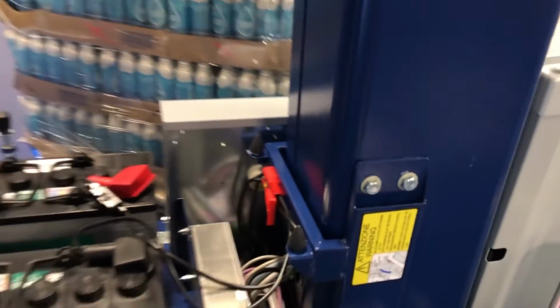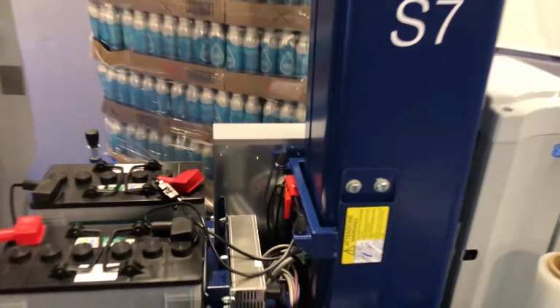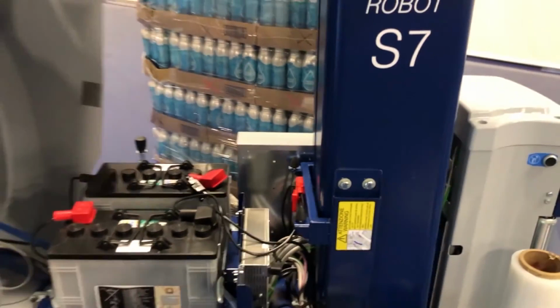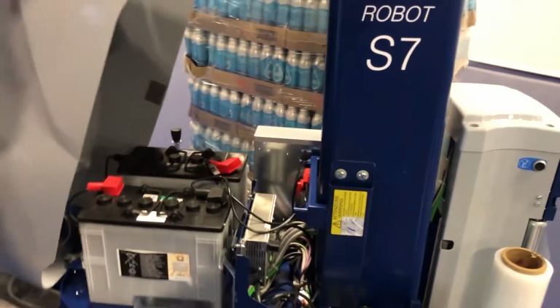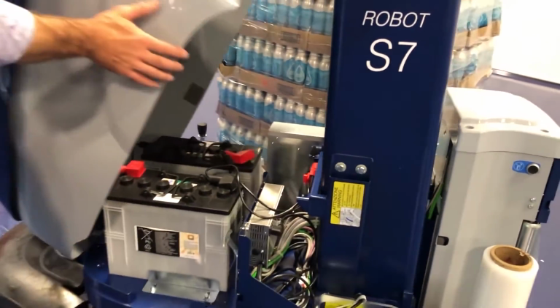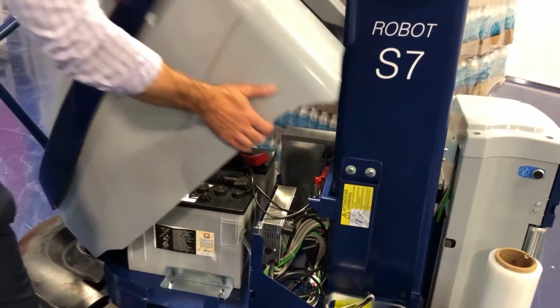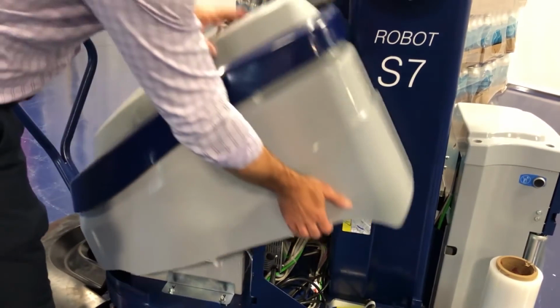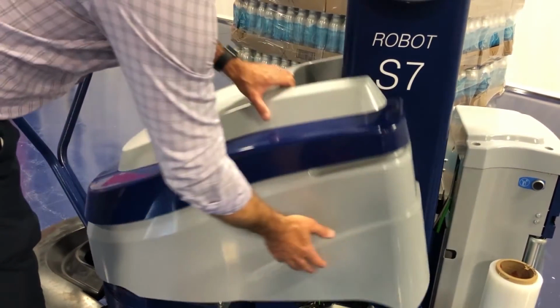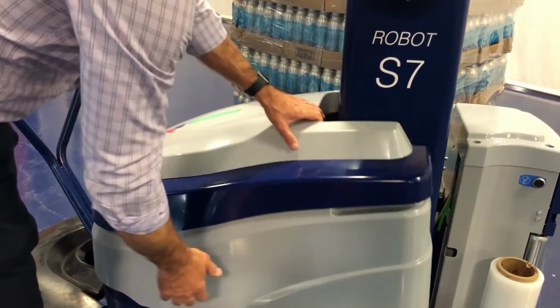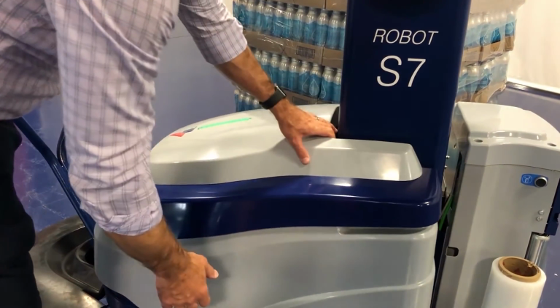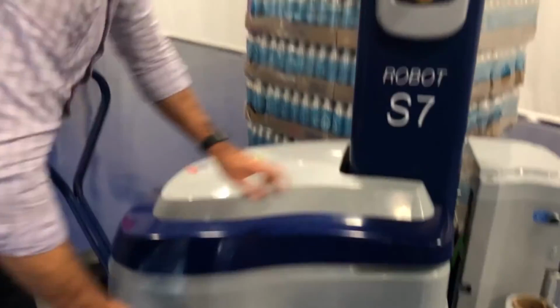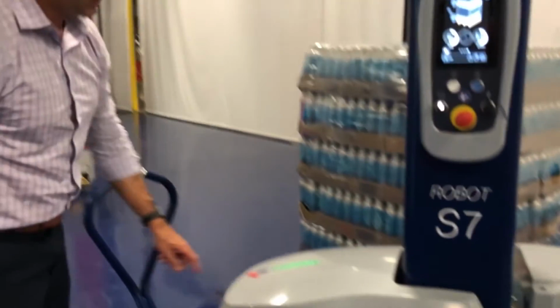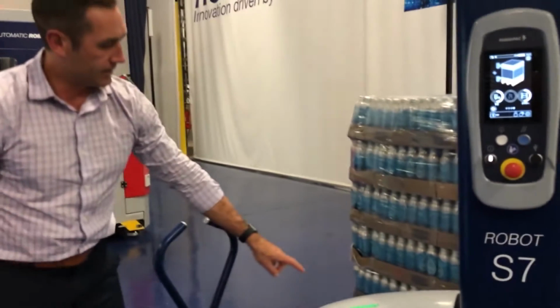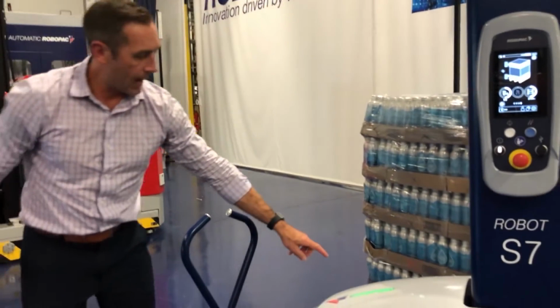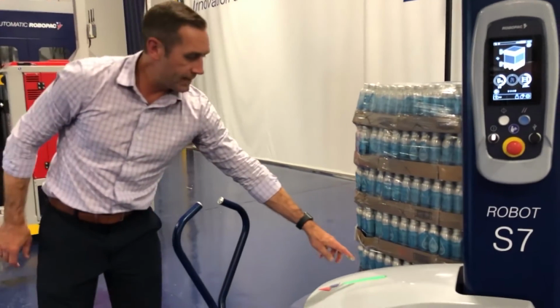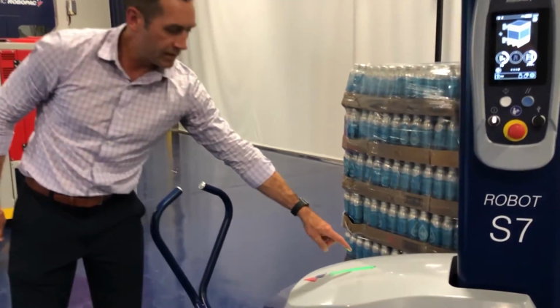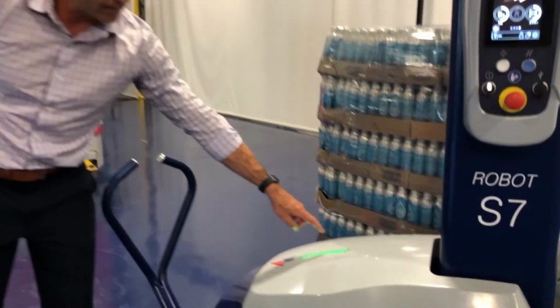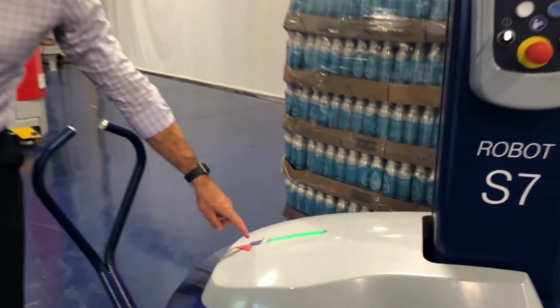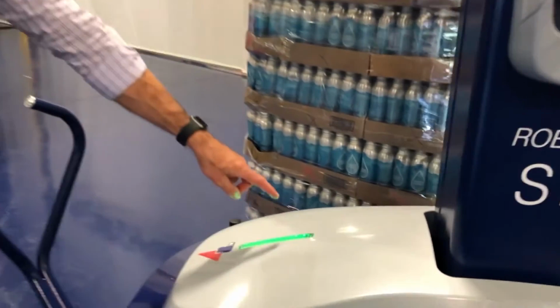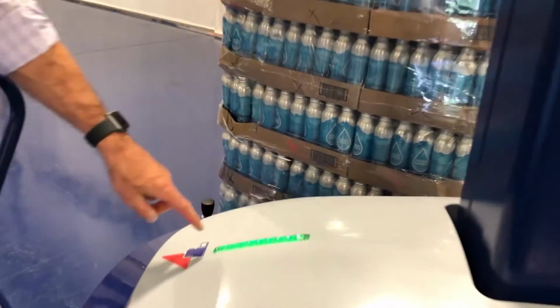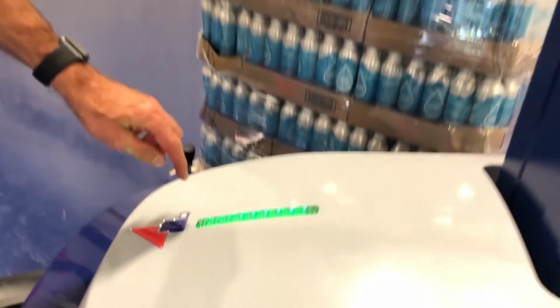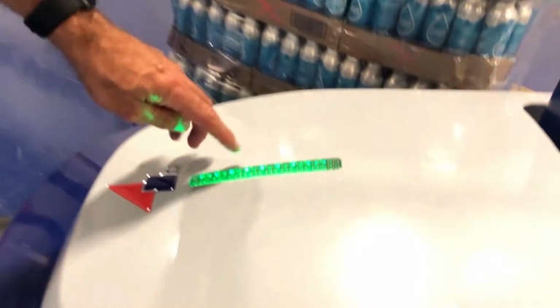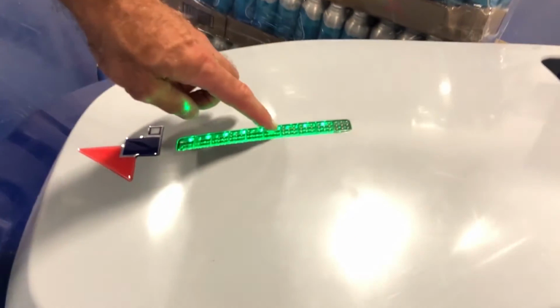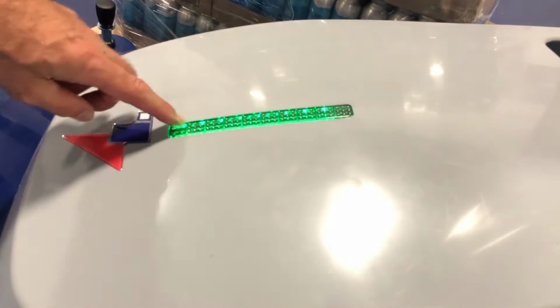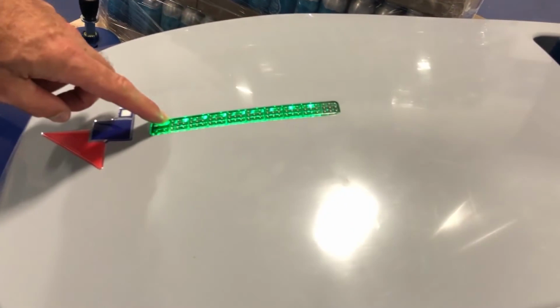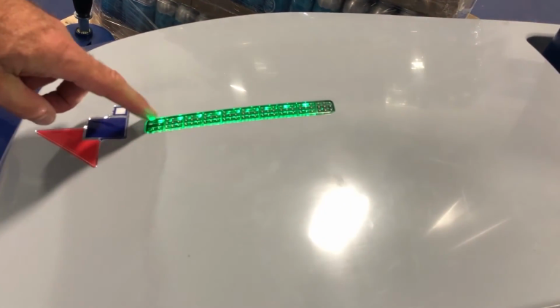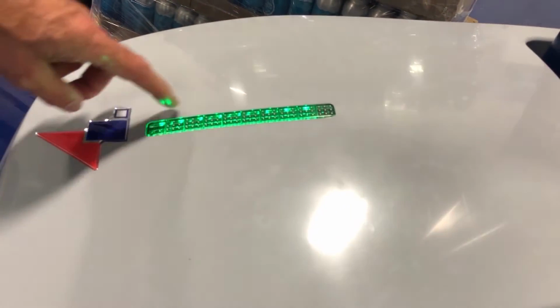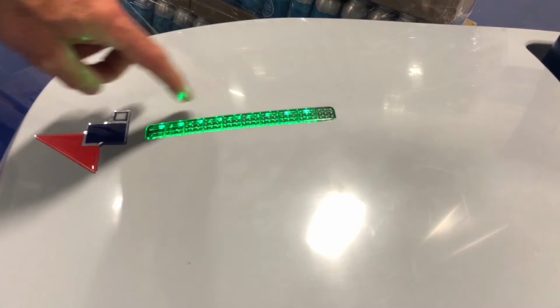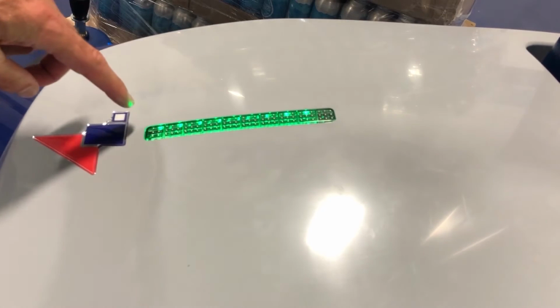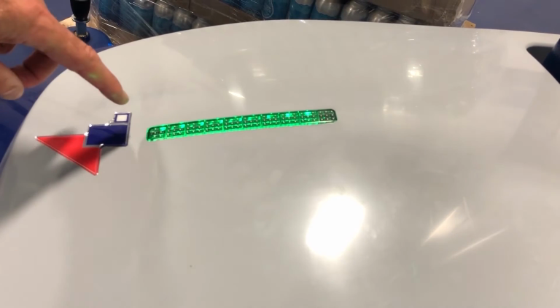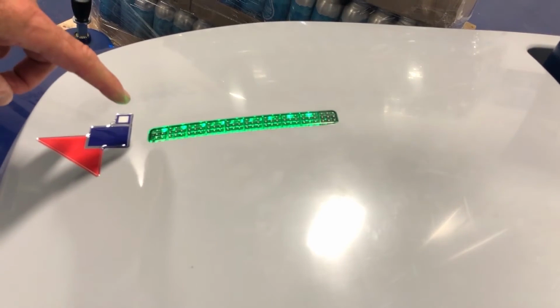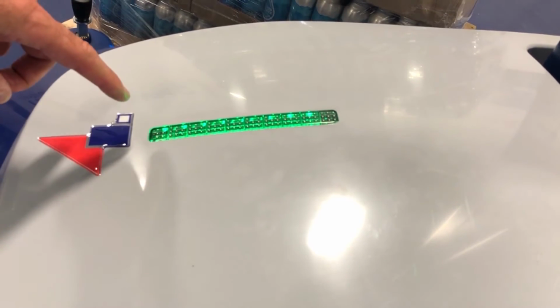One of the nice features that we added to the Robot S7 is there's an LED battery status light on this unit, where you can see if the battery level has dropped to the point where it needs to recharge.